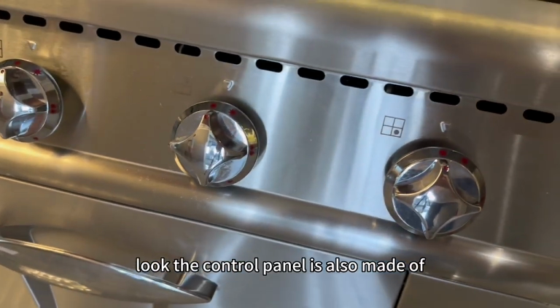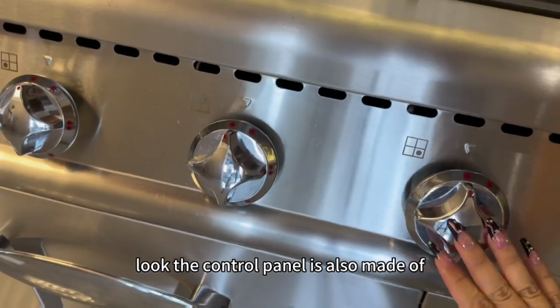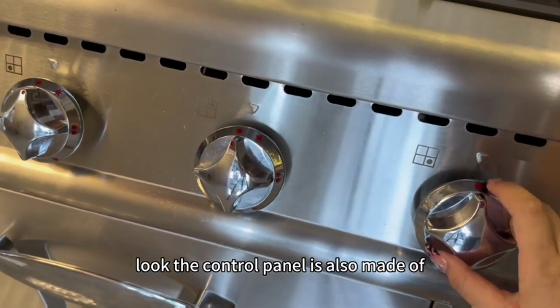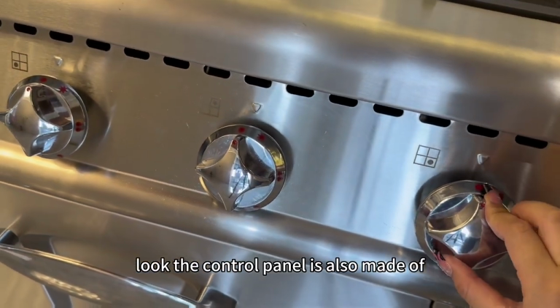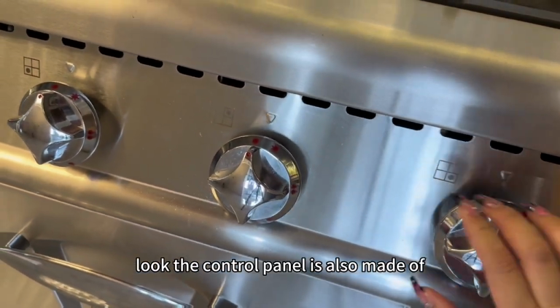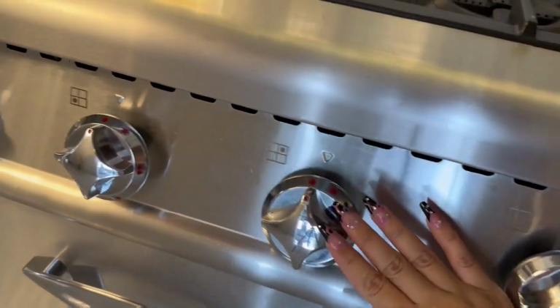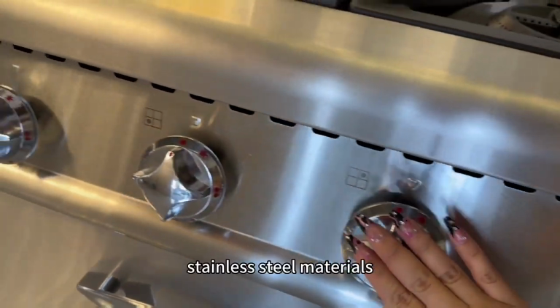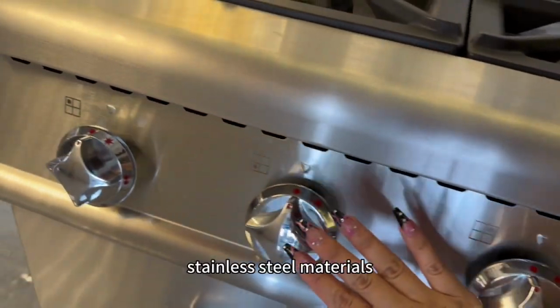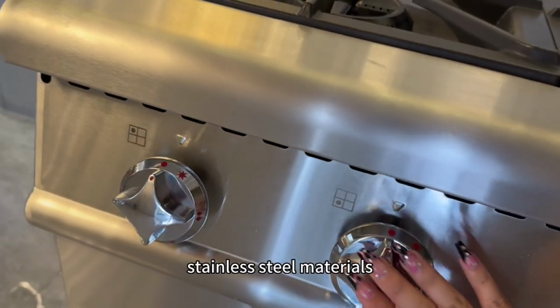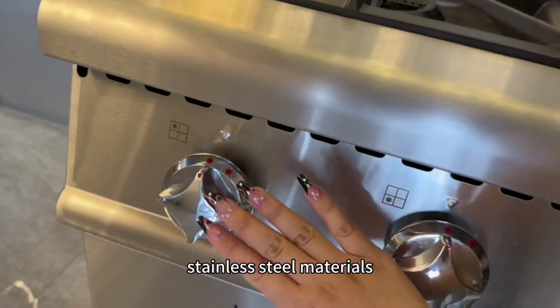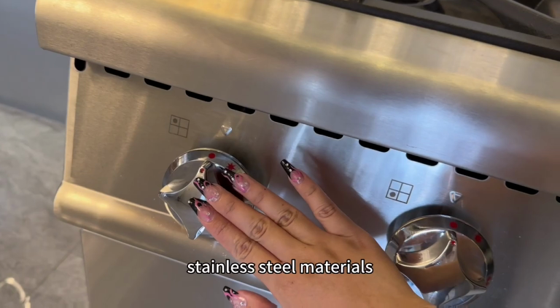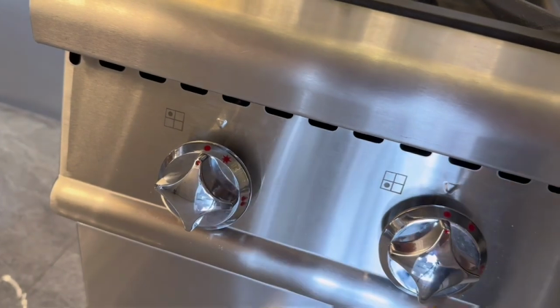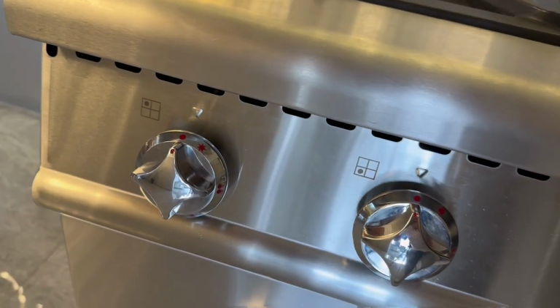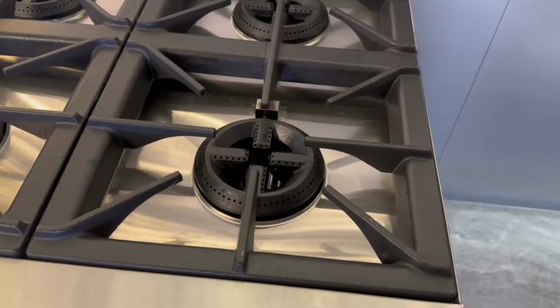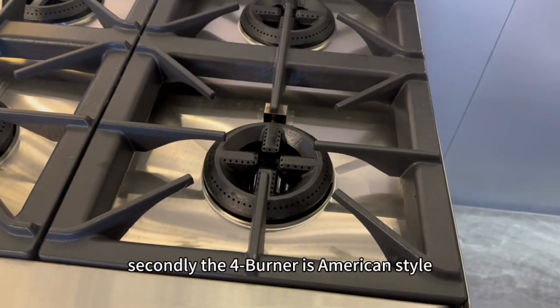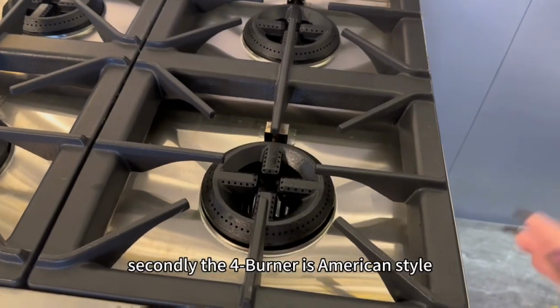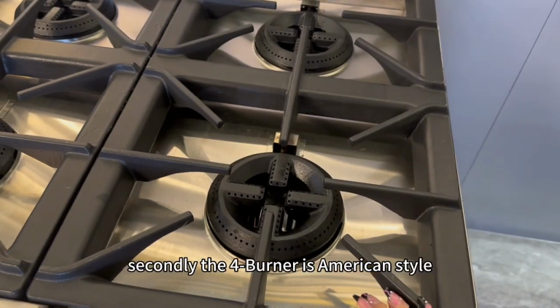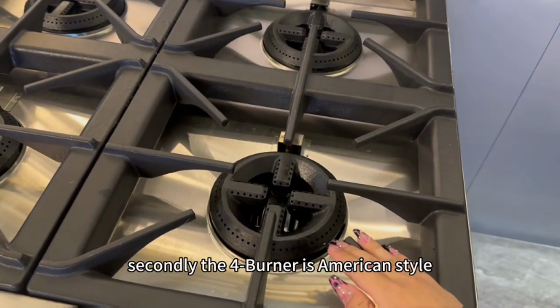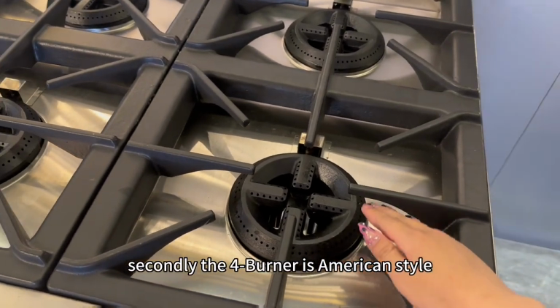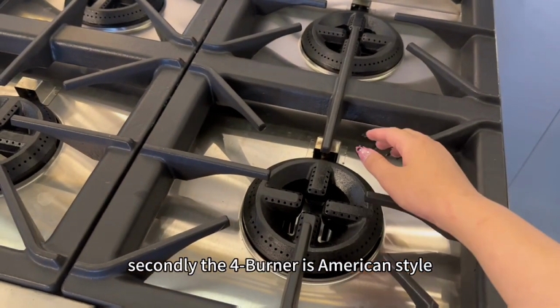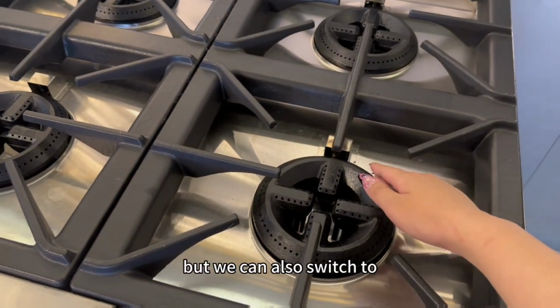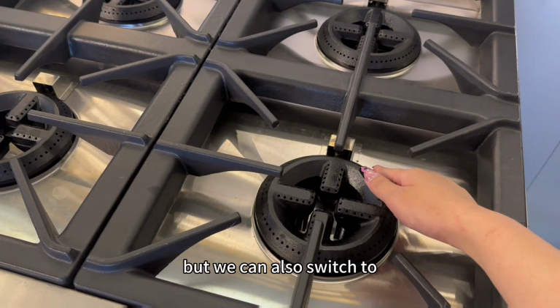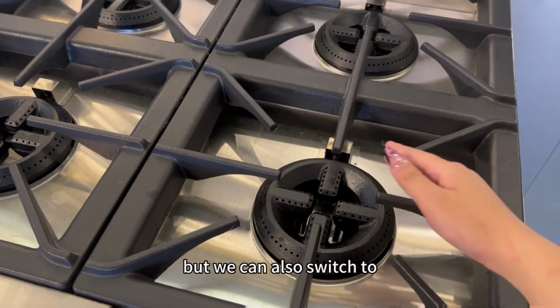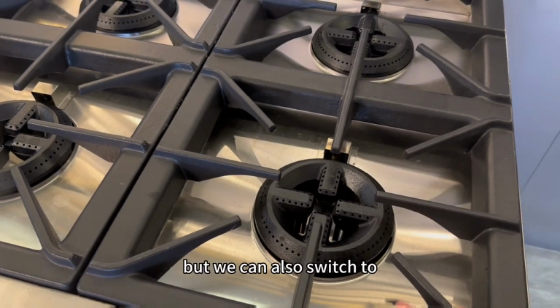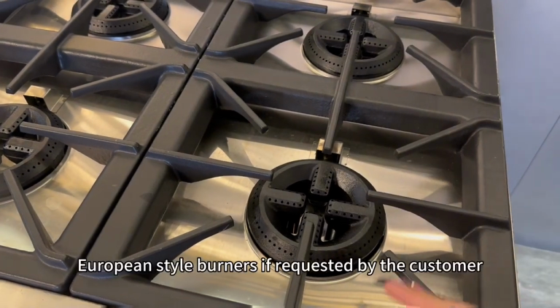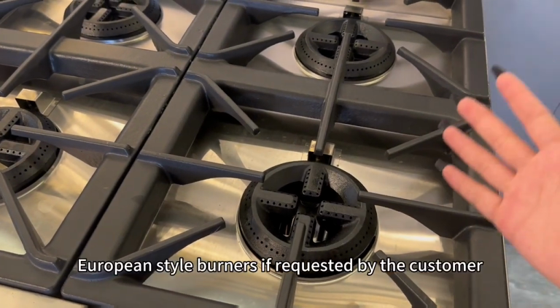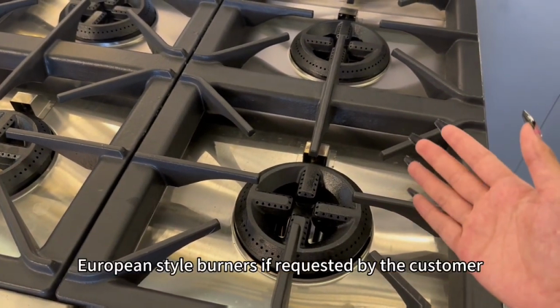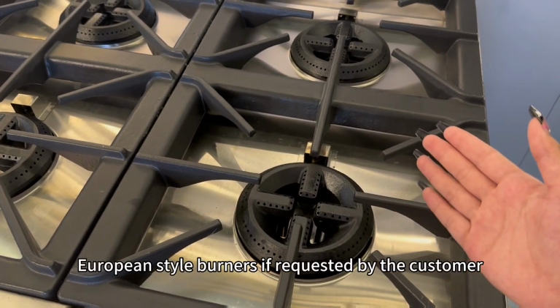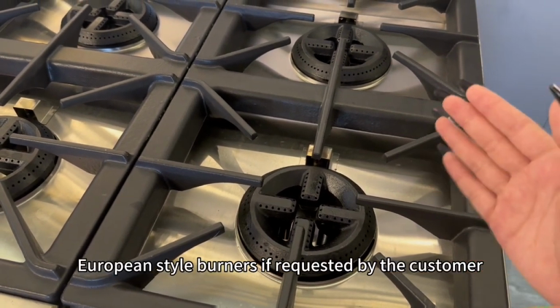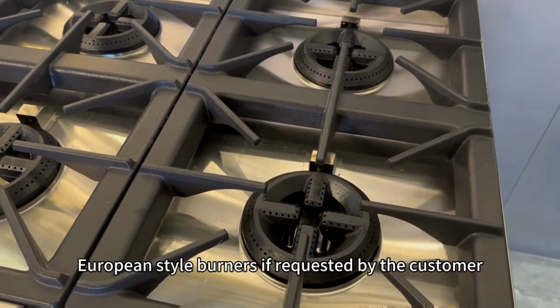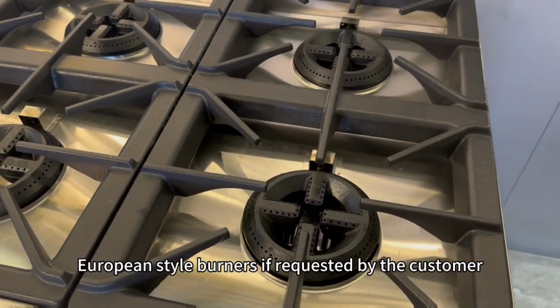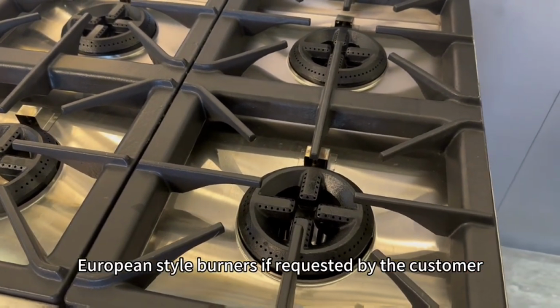The control panel is also made of stainless steel materials. Secondly, the 4-burner is American style, but we can also switch to European style burners if requested by the customer.